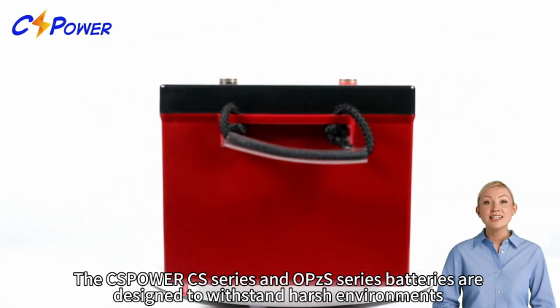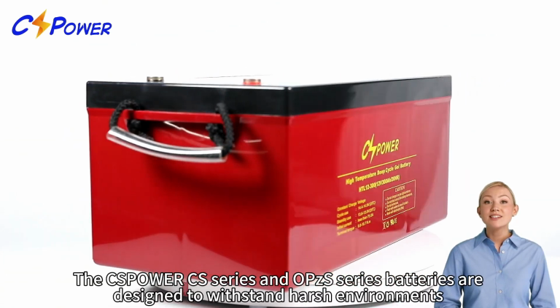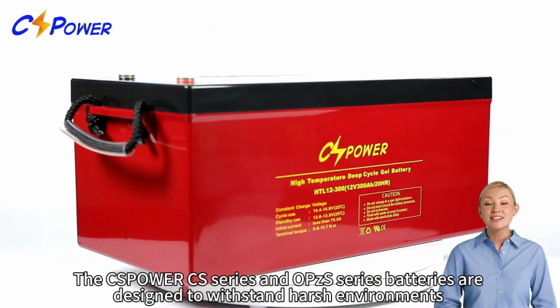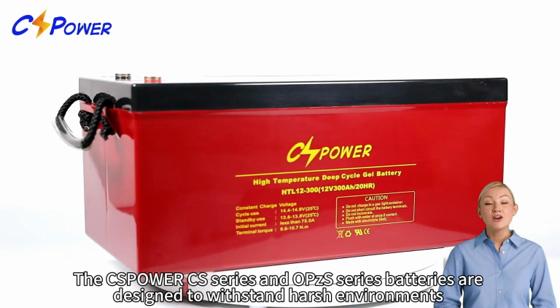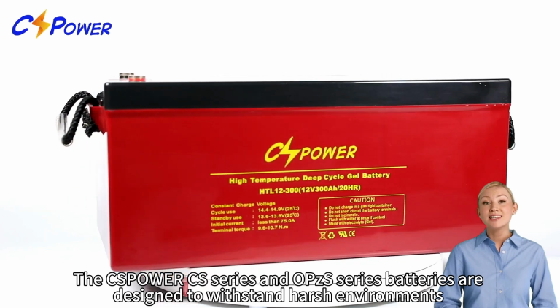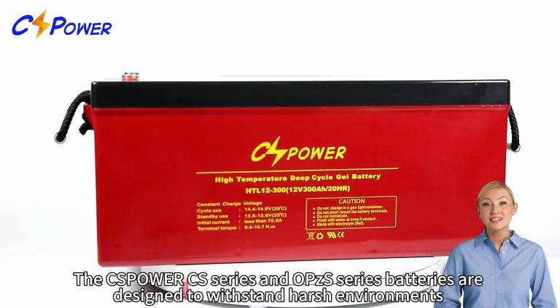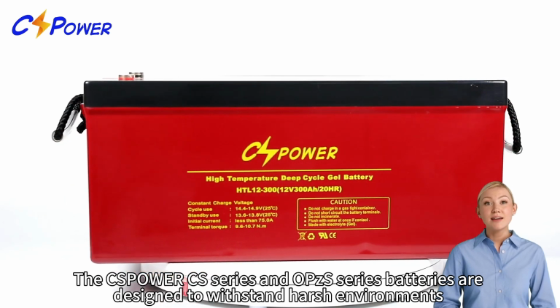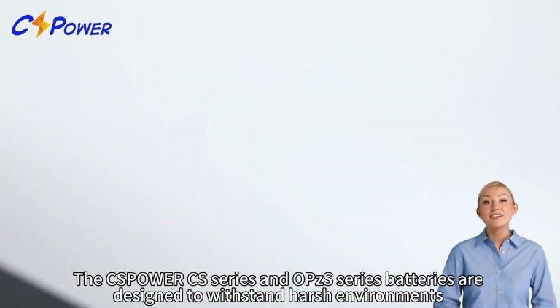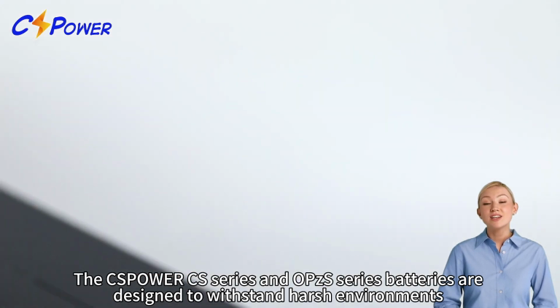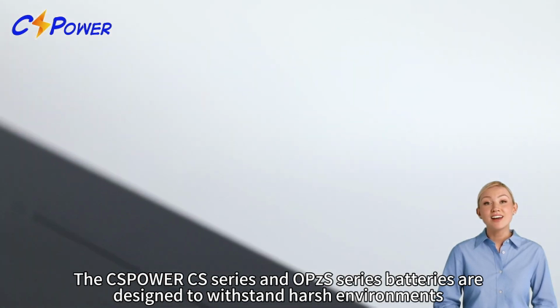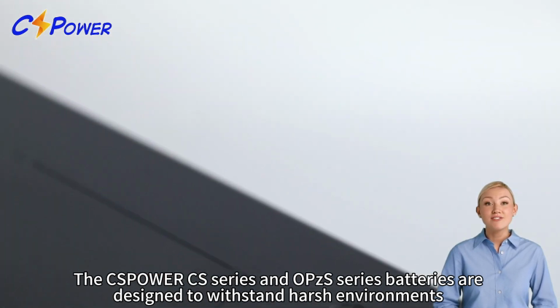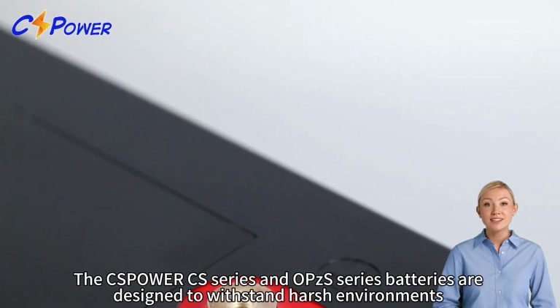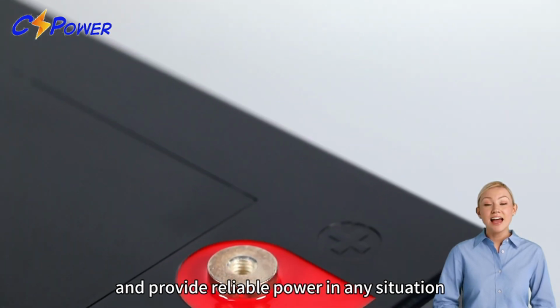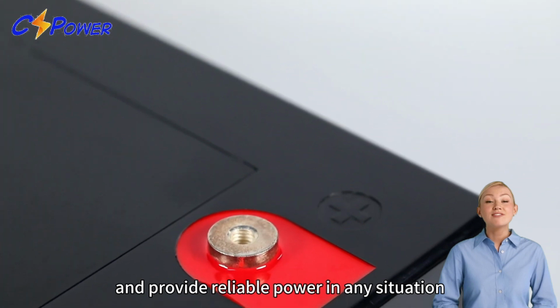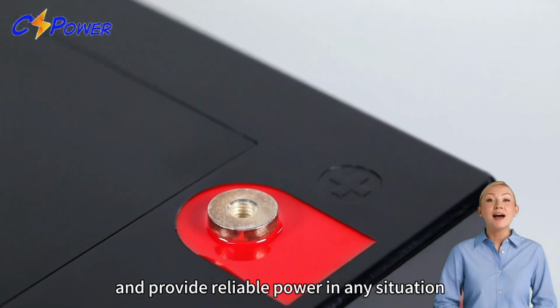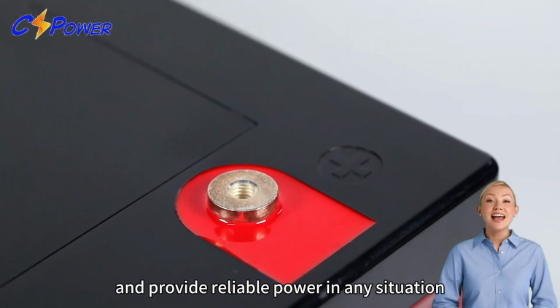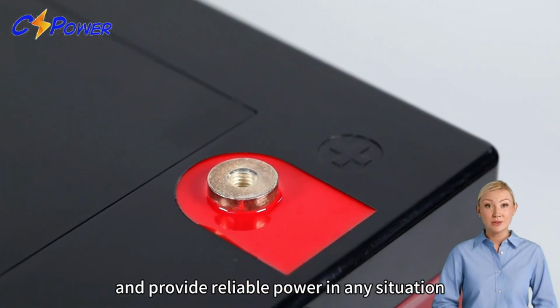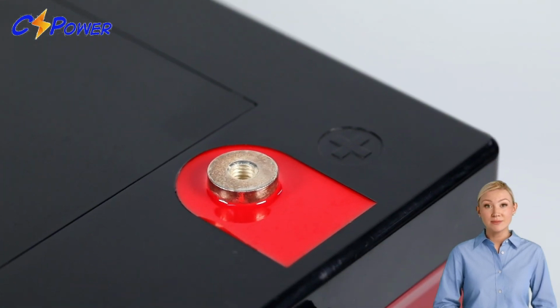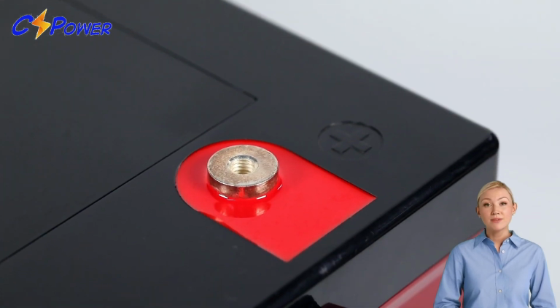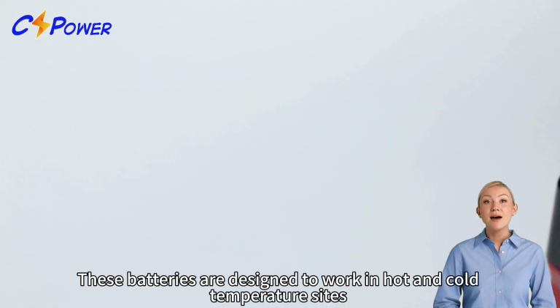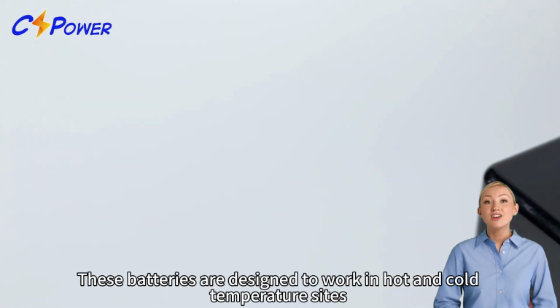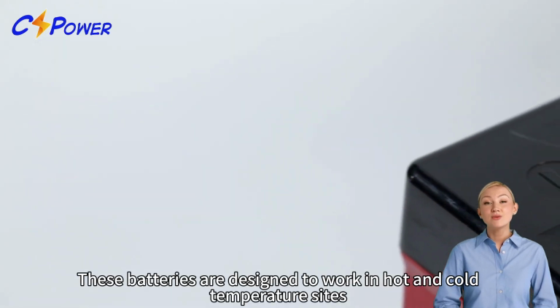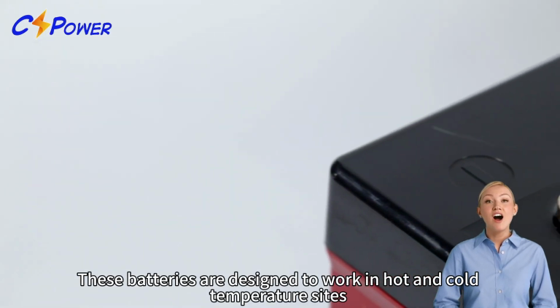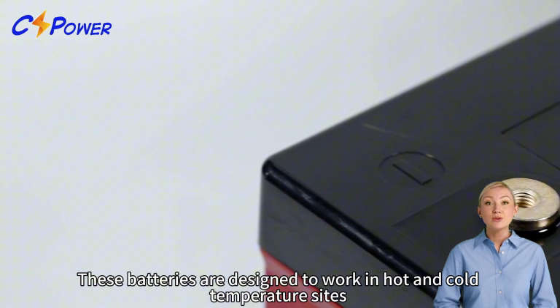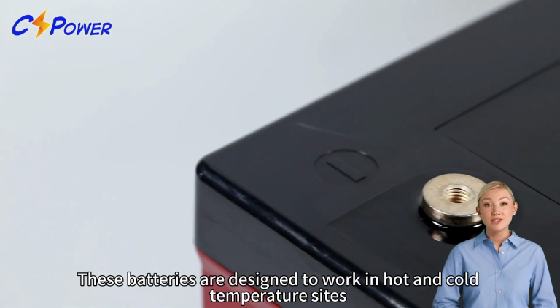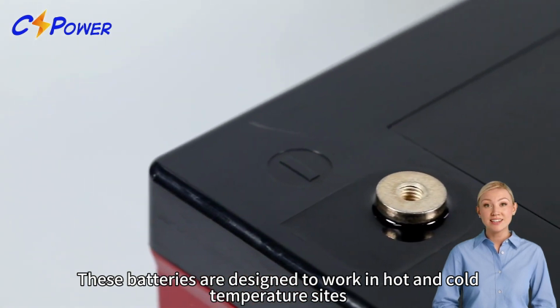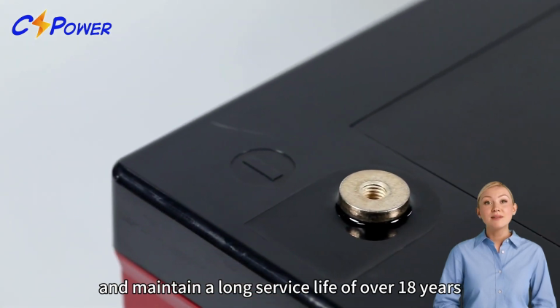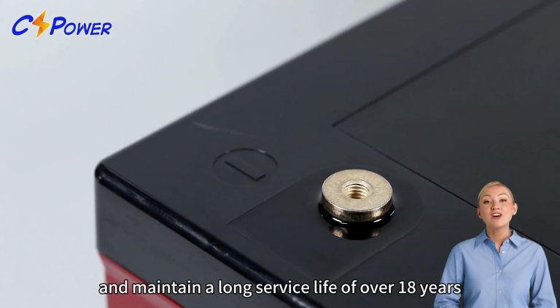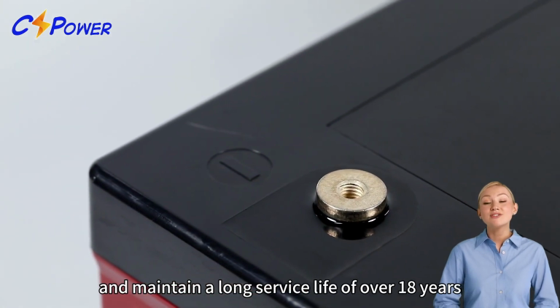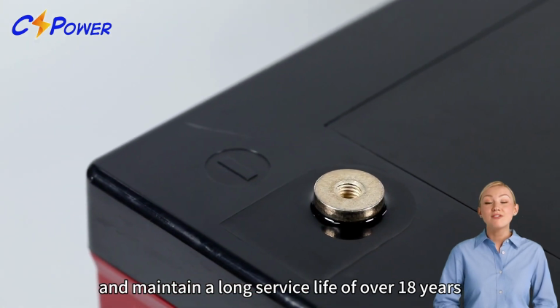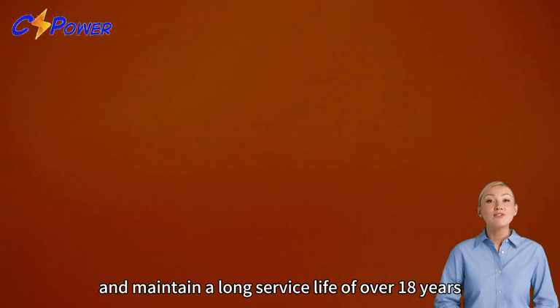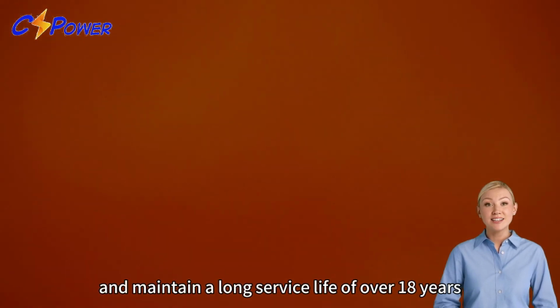The CS Power CS series and OPZS series batteries are designed to withstand harsh environments and provide reliable power in any situation. These batteries are designed to work in hot and cold temperature sites and maintain a long service life of over 18 years.